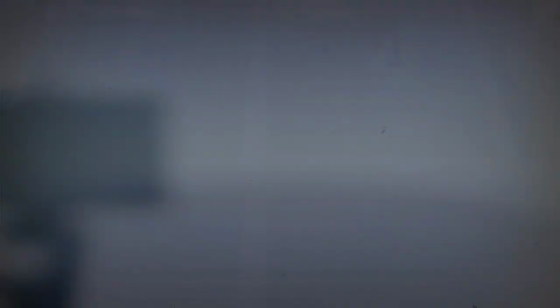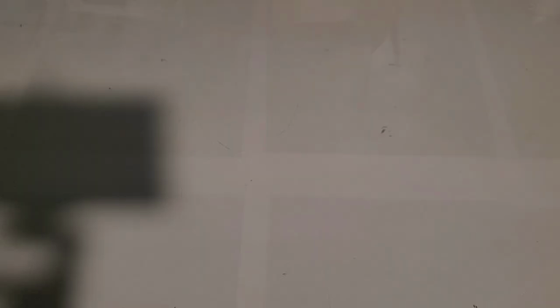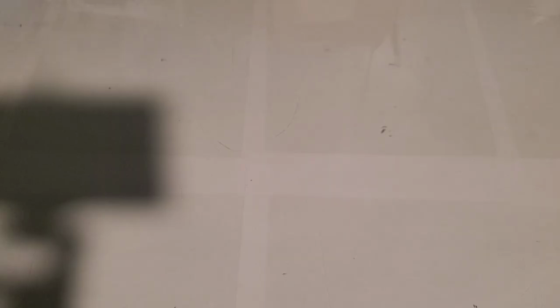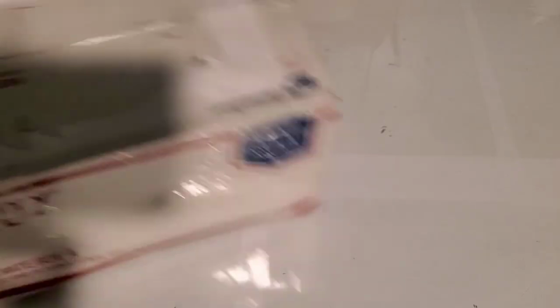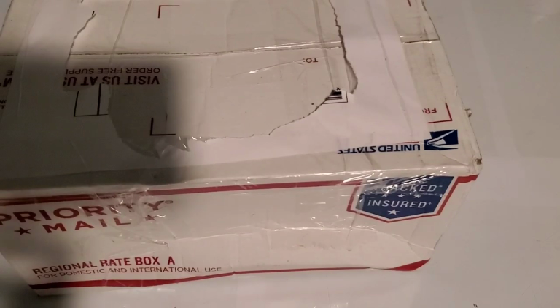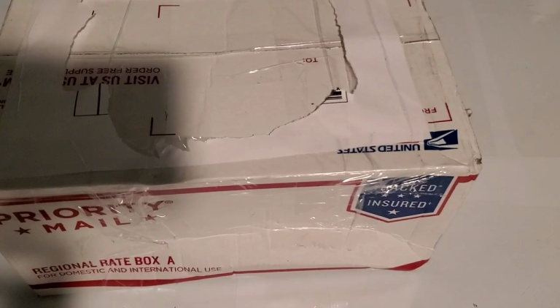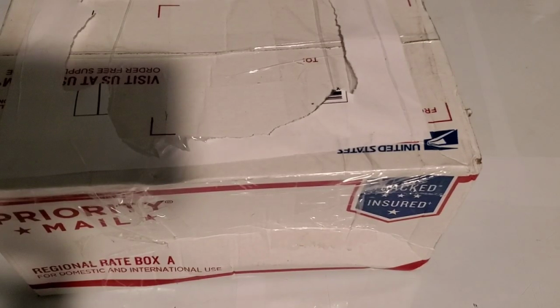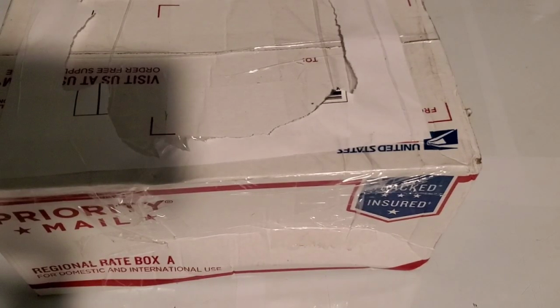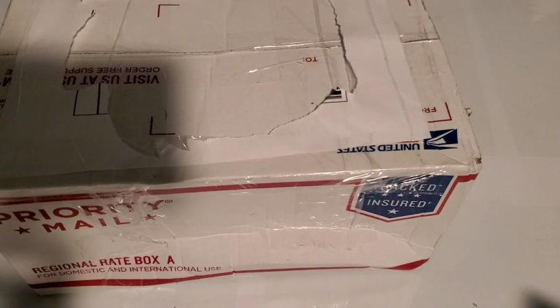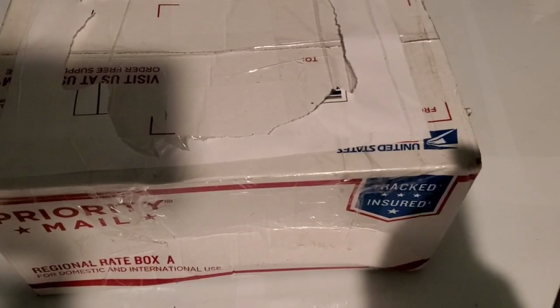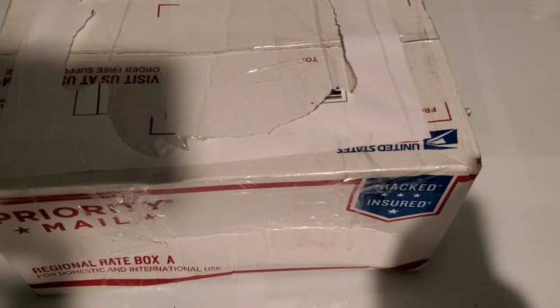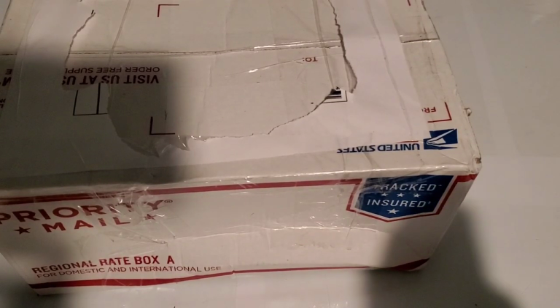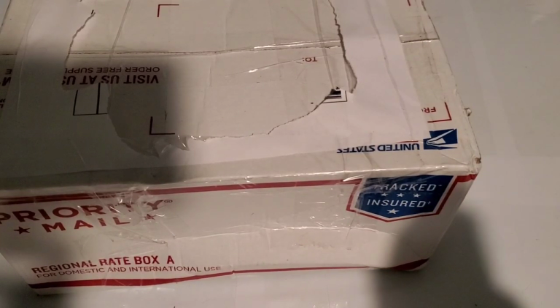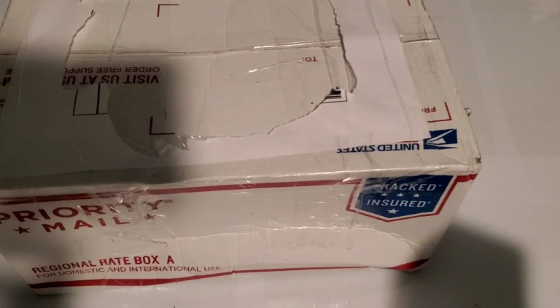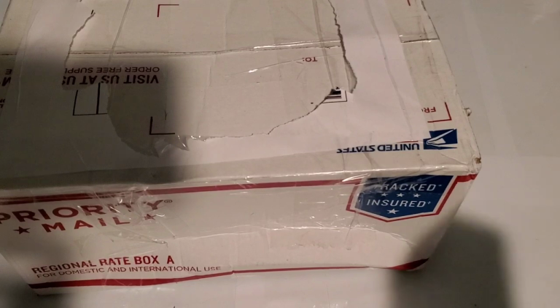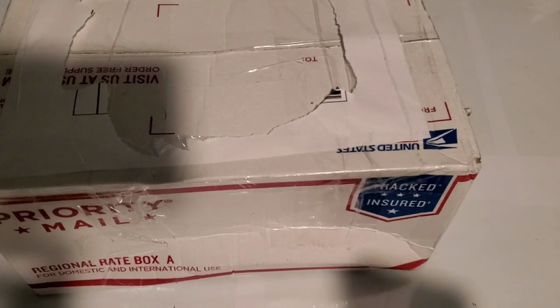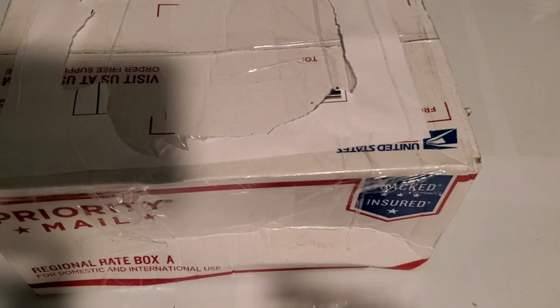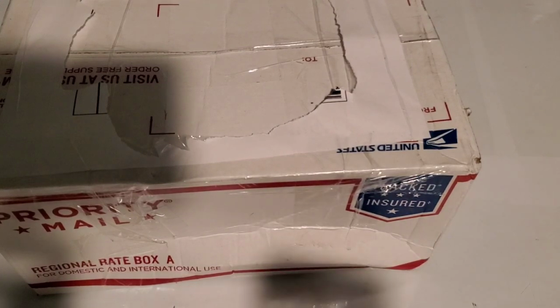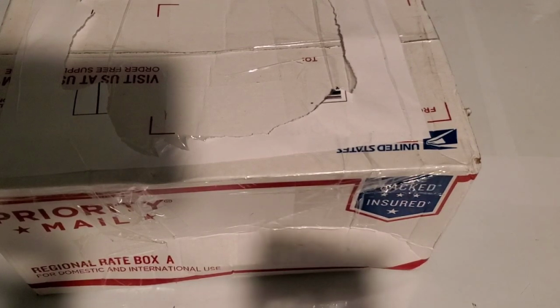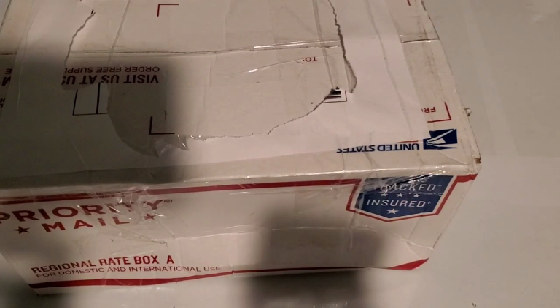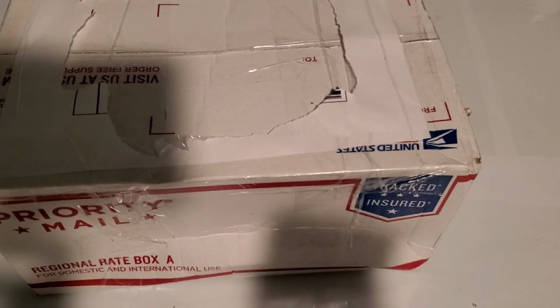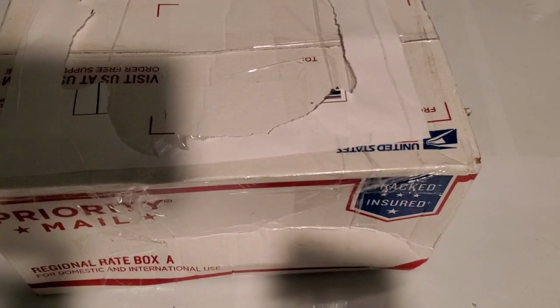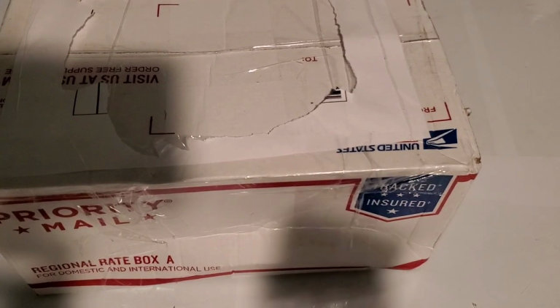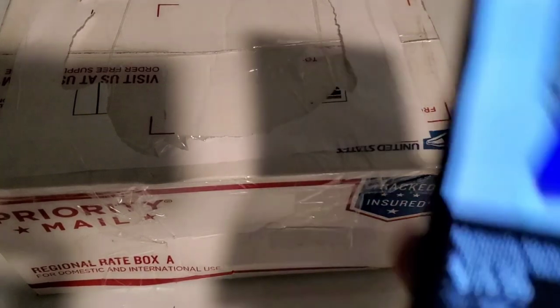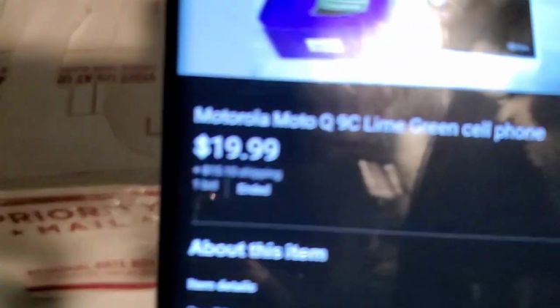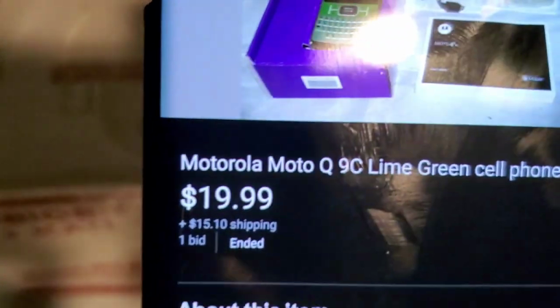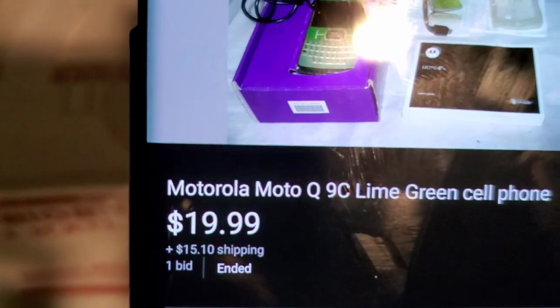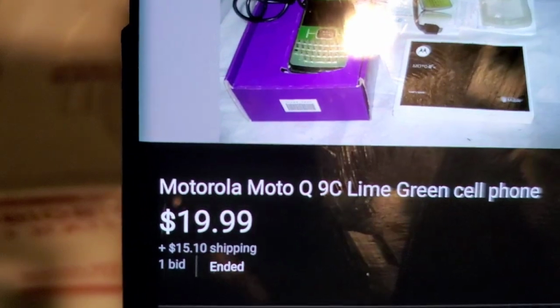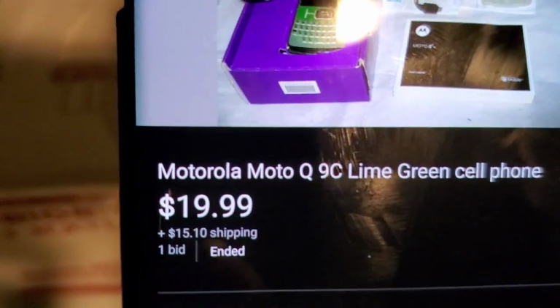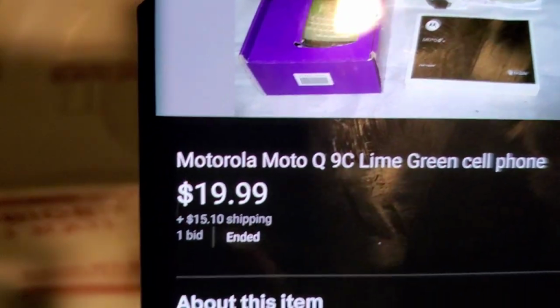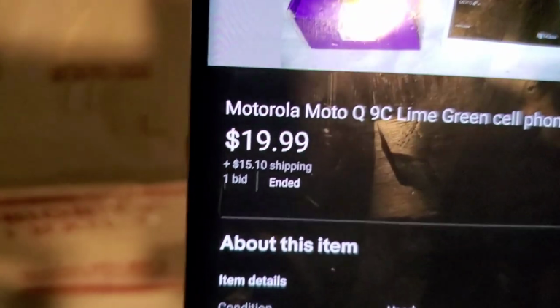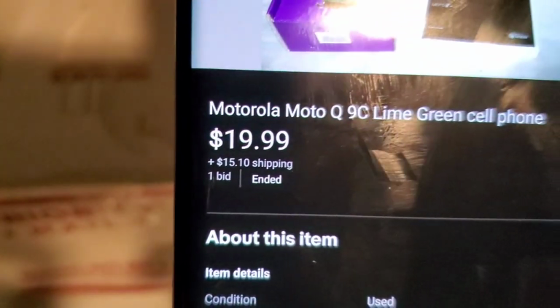Hey guys, welcome back to another video of Tony's Phone Collection. Today we're going to be doing an unboxing of this Motorola phone I picked up on eBay. It was $19.99, I won the bid, and $15 shipping, so it was $35.